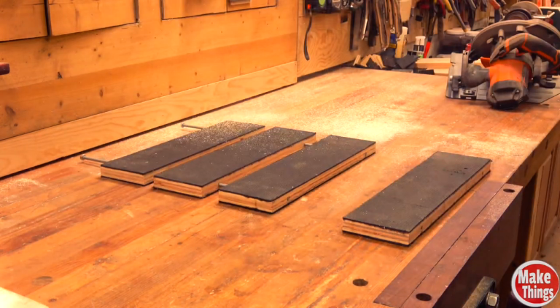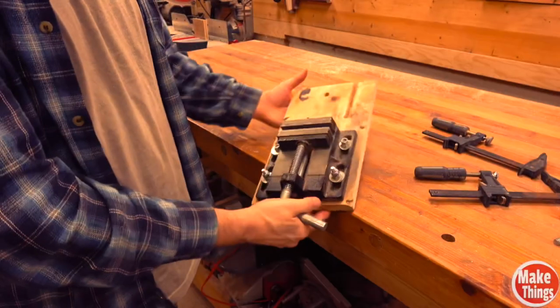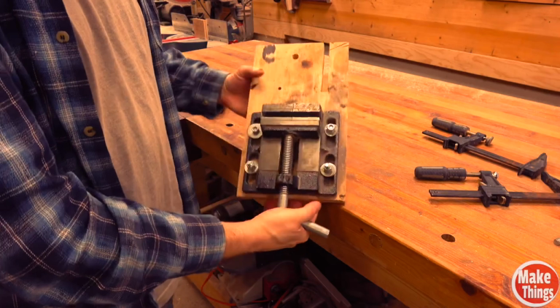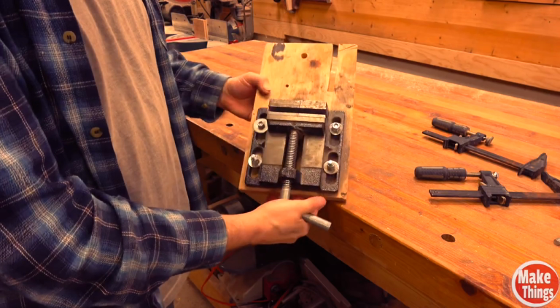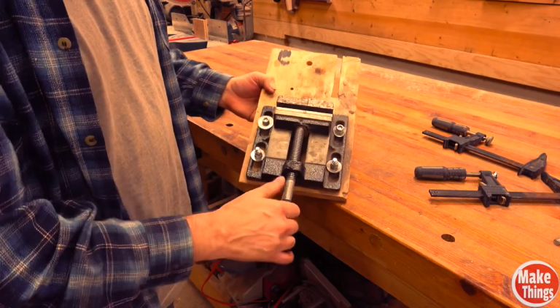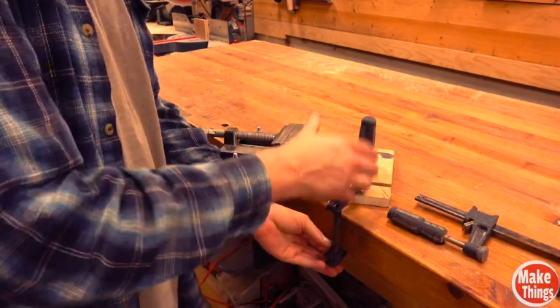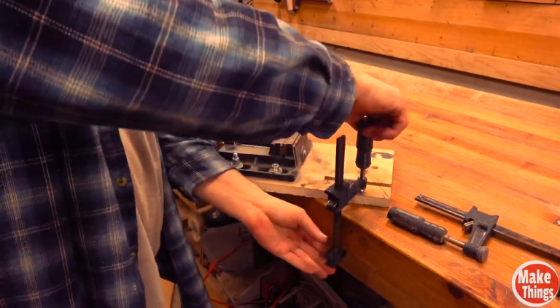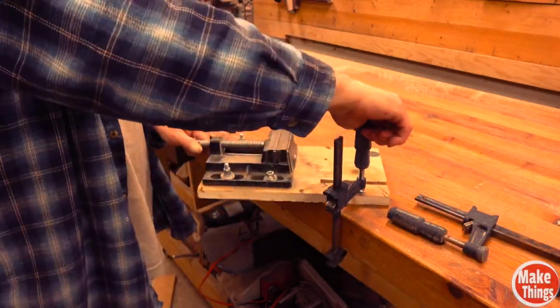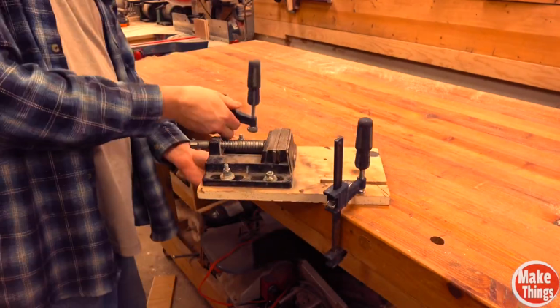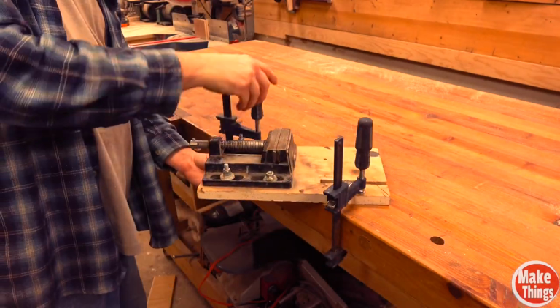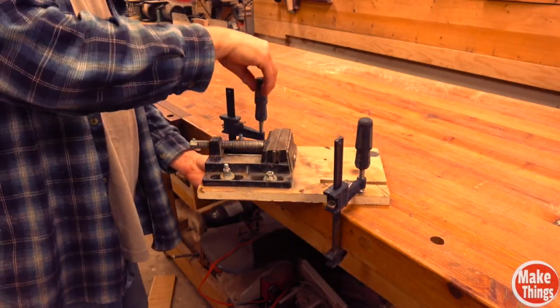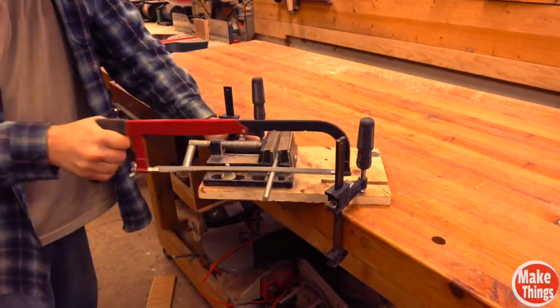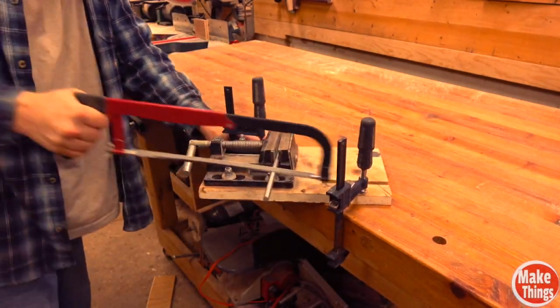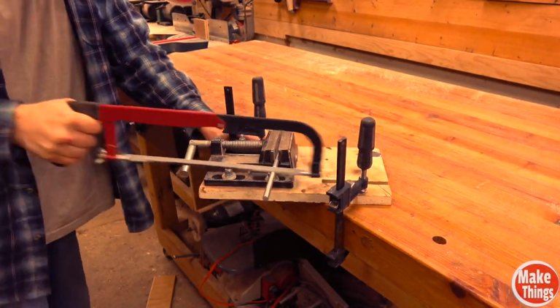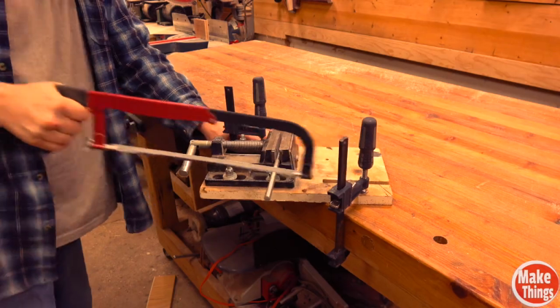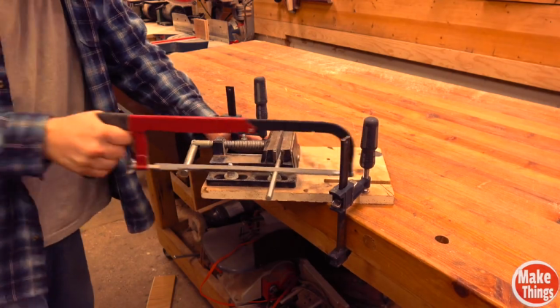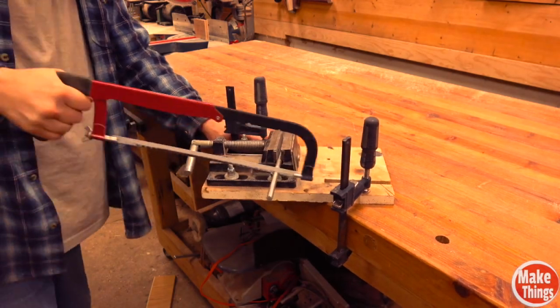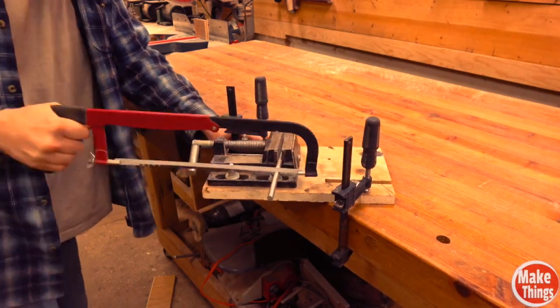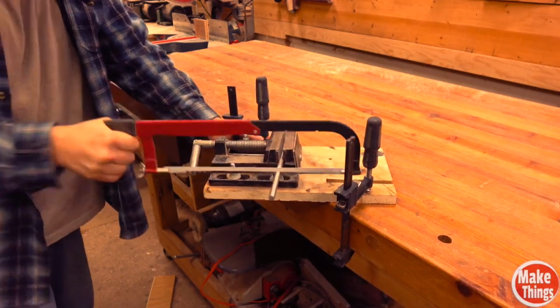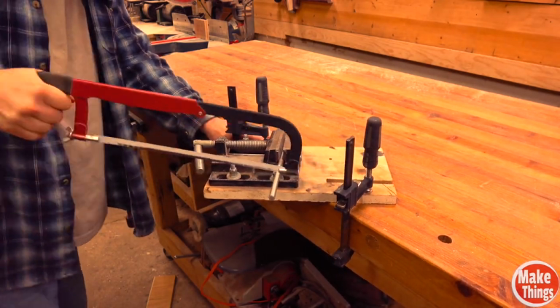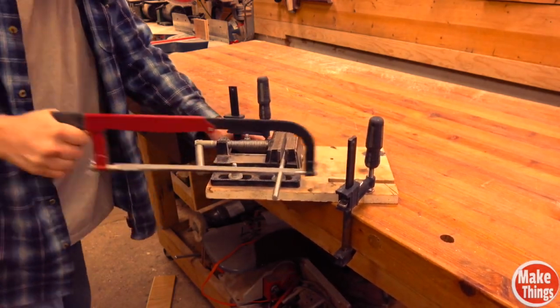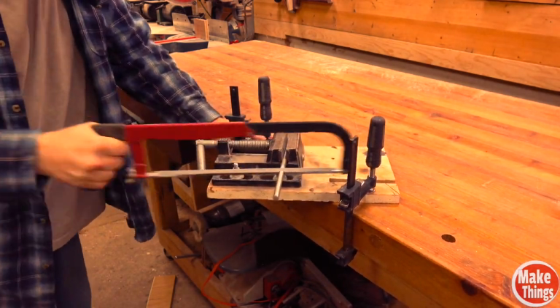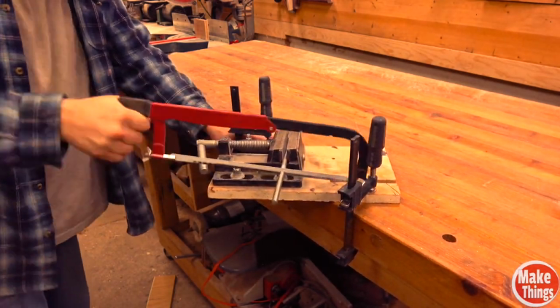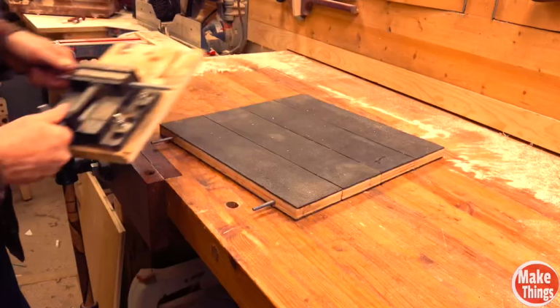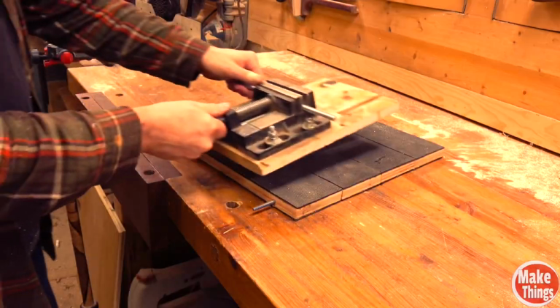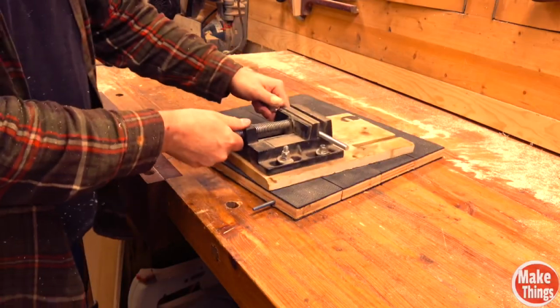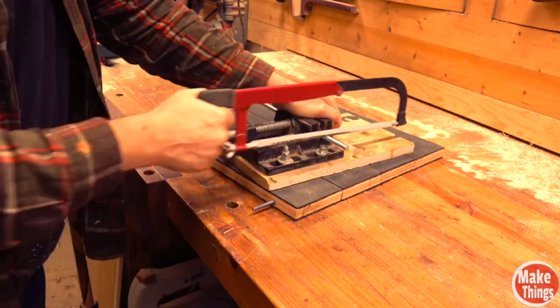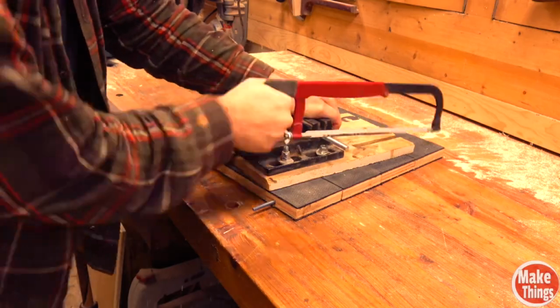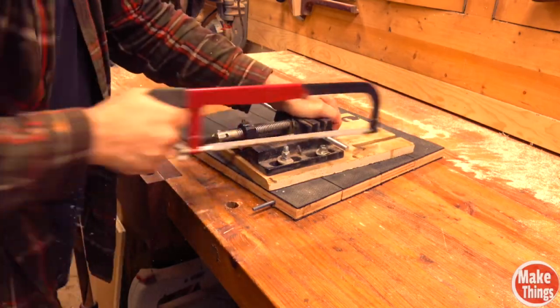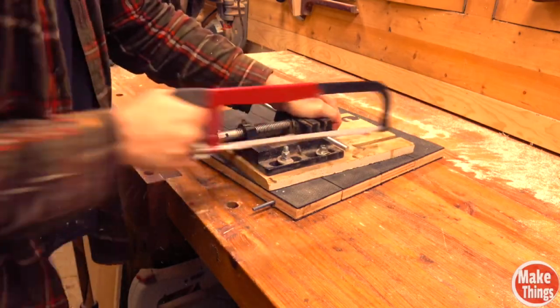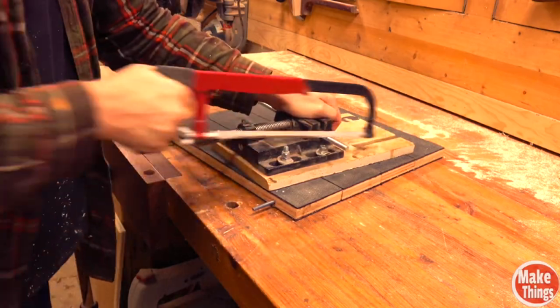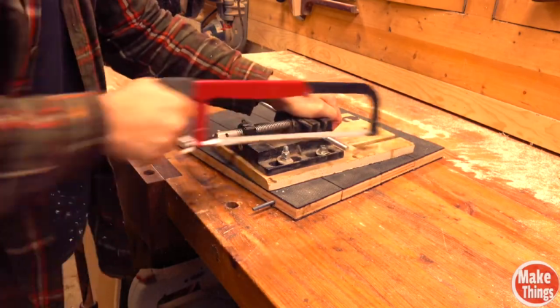My drill press vise is attached to this board. To use it, I end up adding a couple clamps to hold it down. With these grippy boards, I can hold the vise in place with my hand on the top.